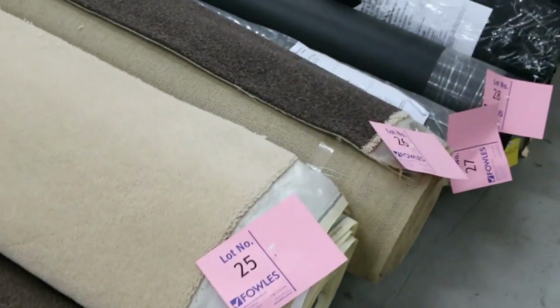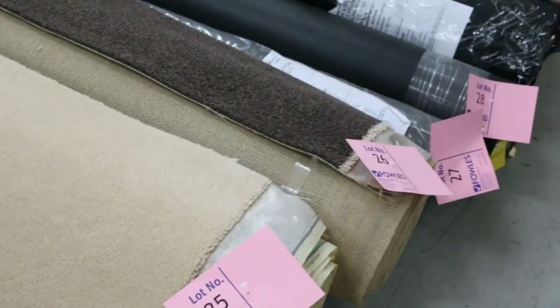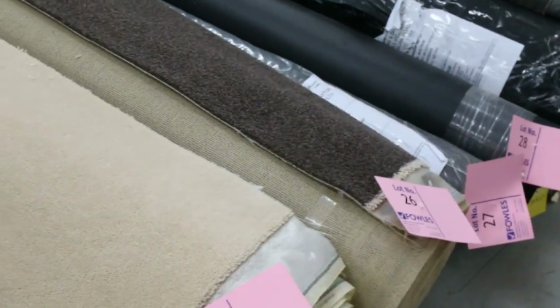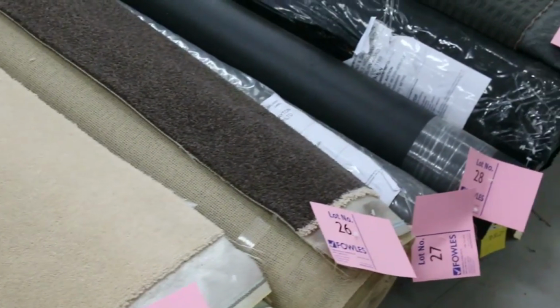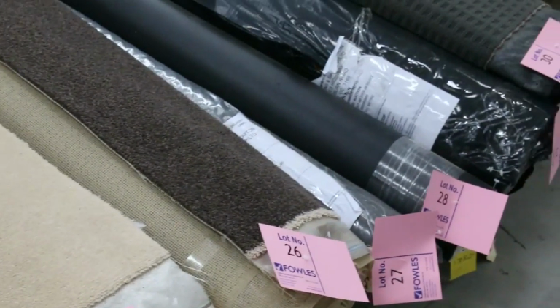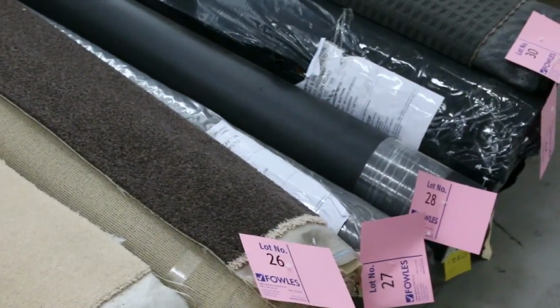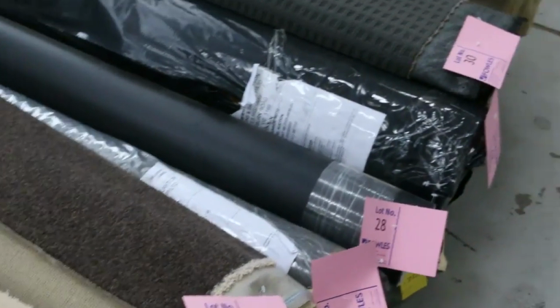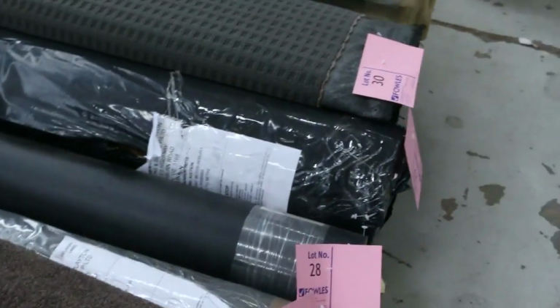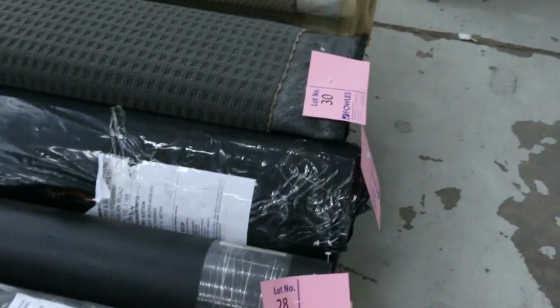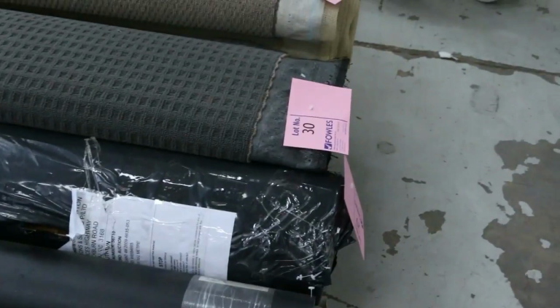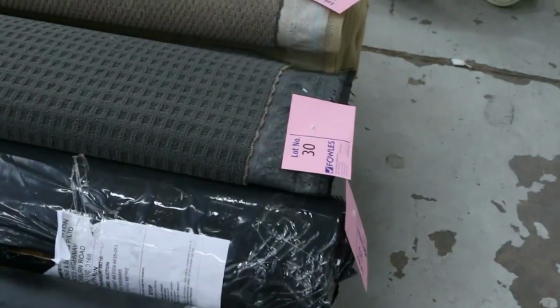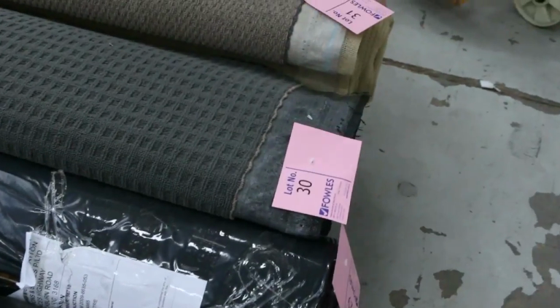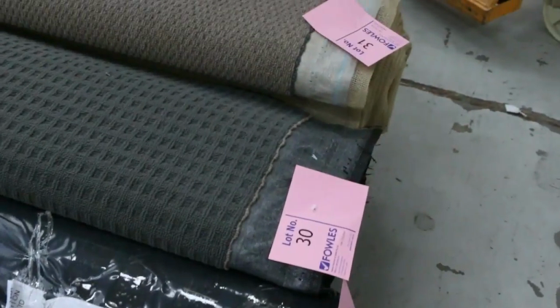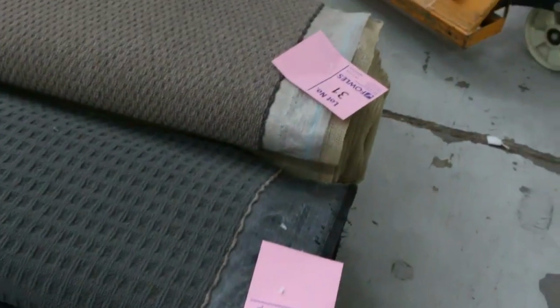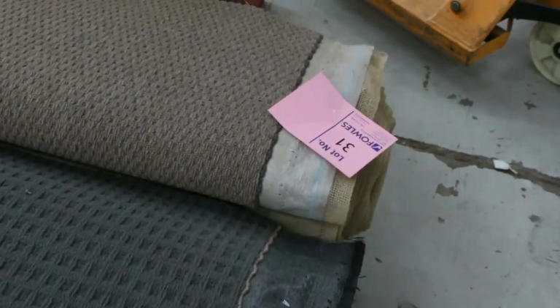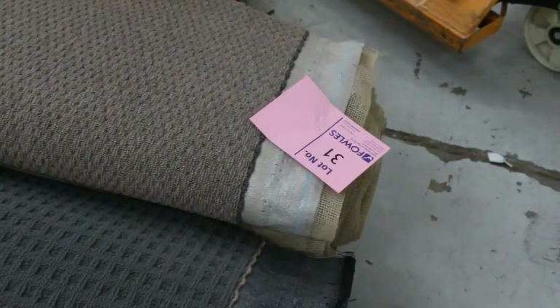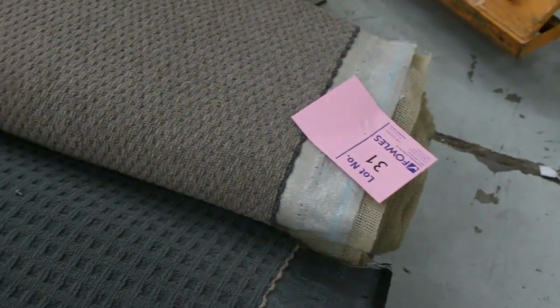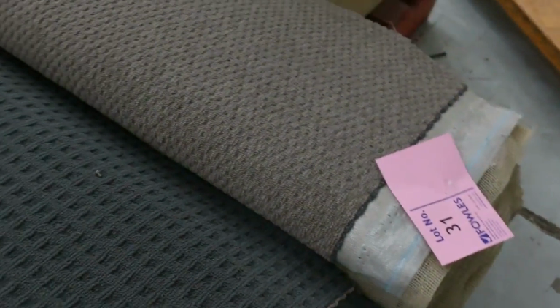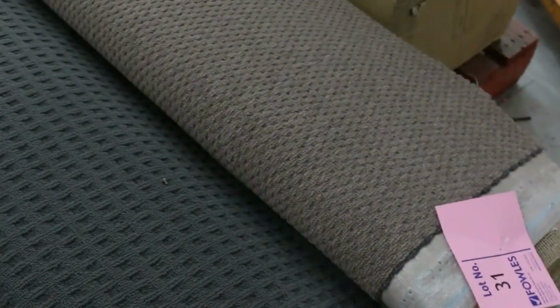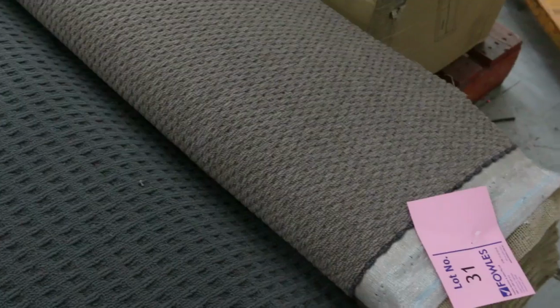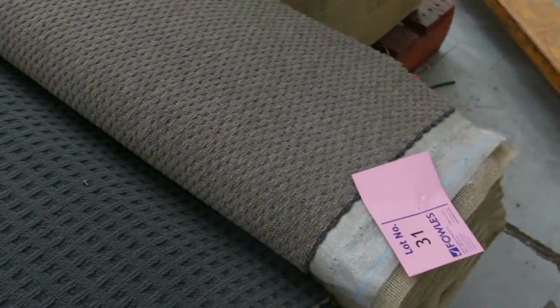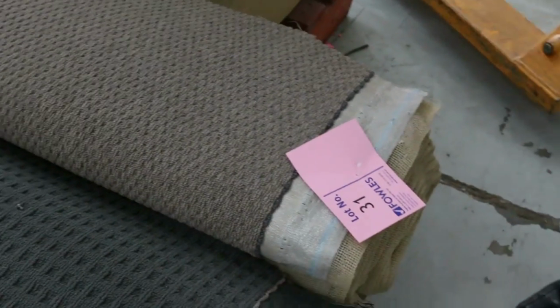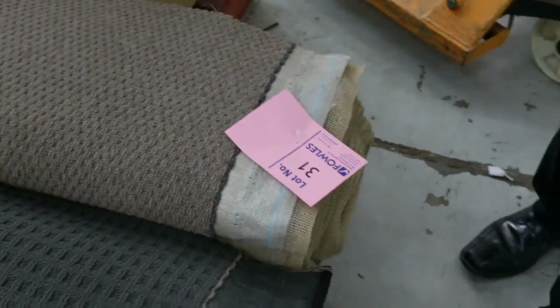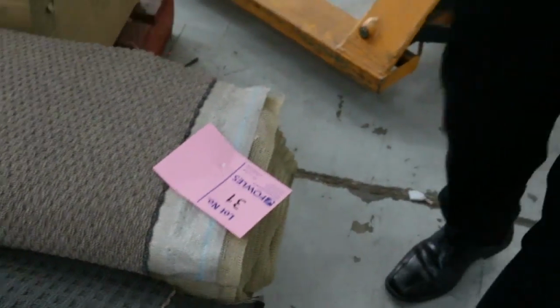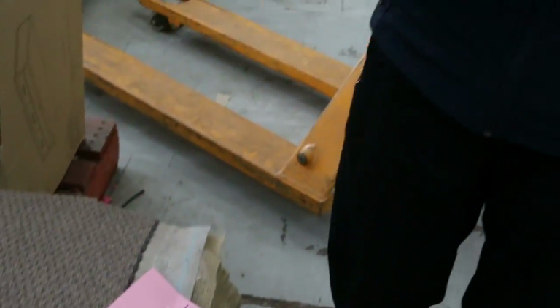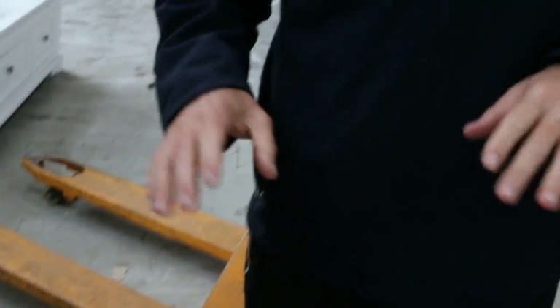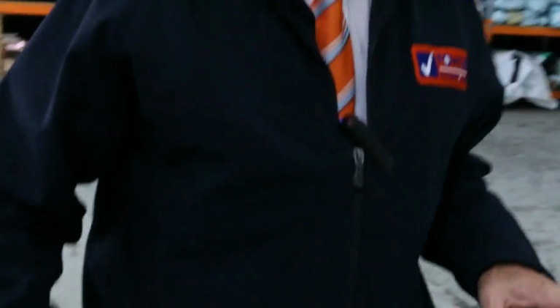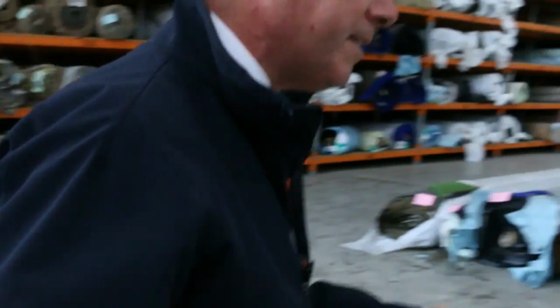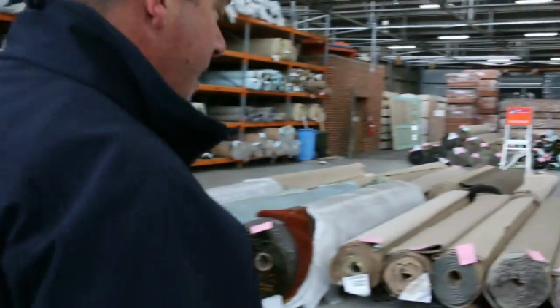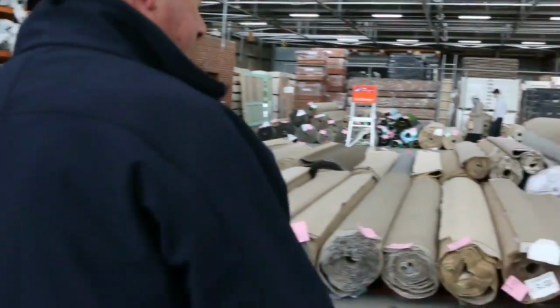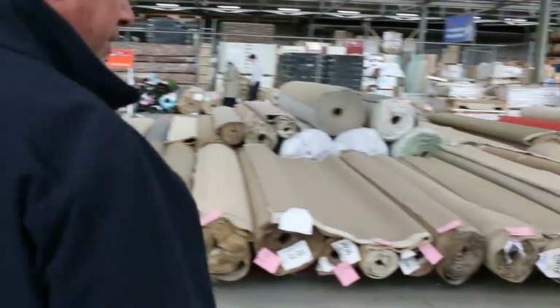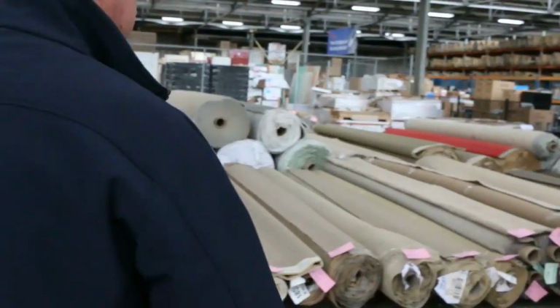We generally find most of these offcuts will sell for around $25 a broadloom meter. So if you're getting a room size there, it's only going to cost you about $100 or $150 for a full room of carpet. They're awesome buying and we've got a bit of everything for everyone.